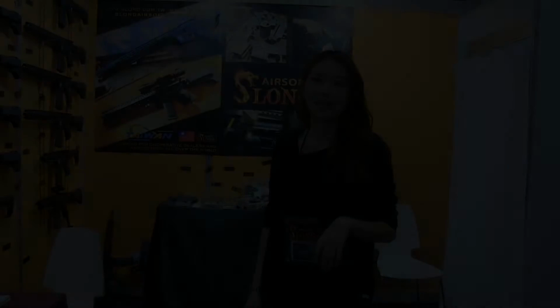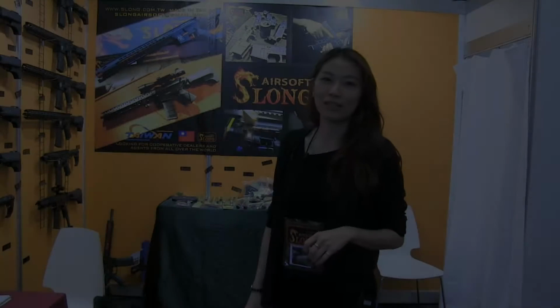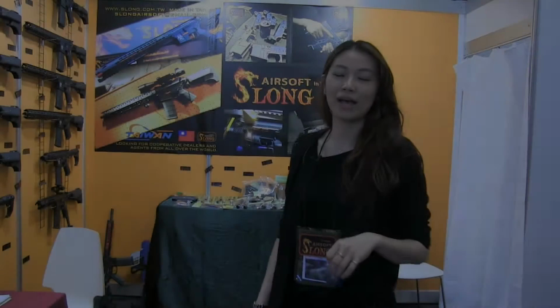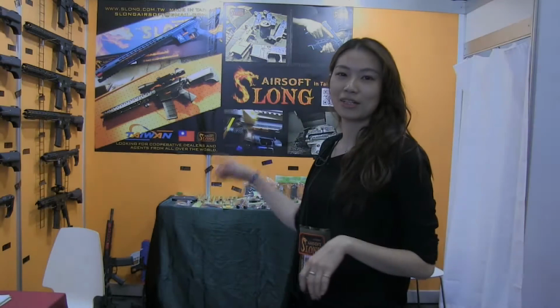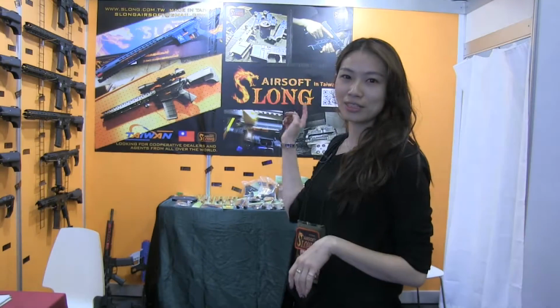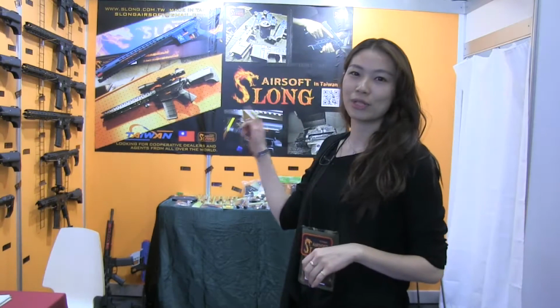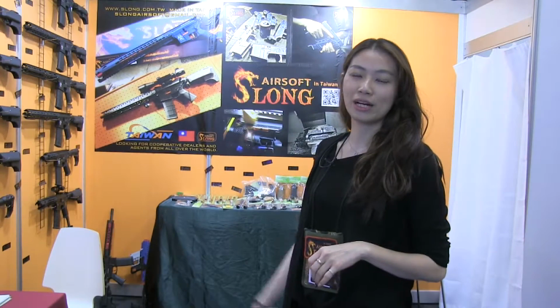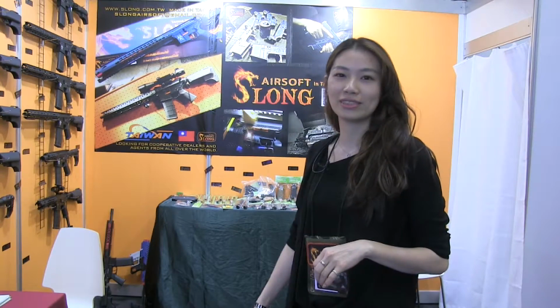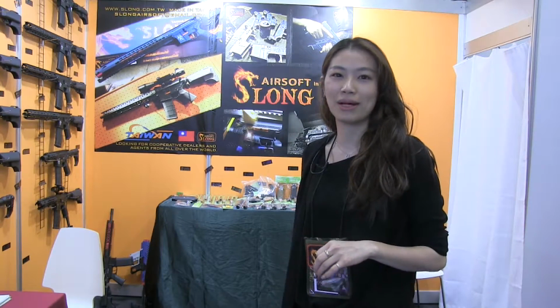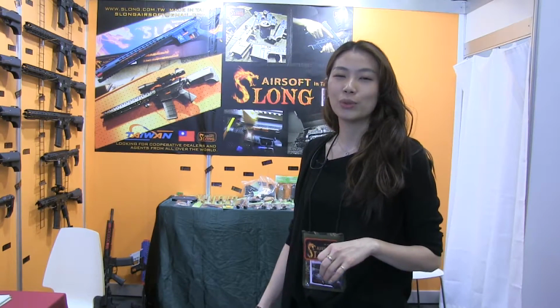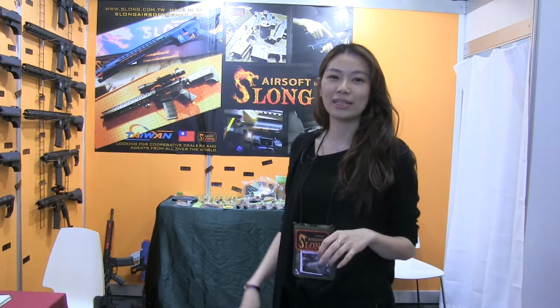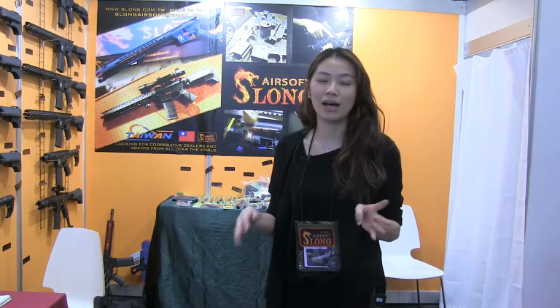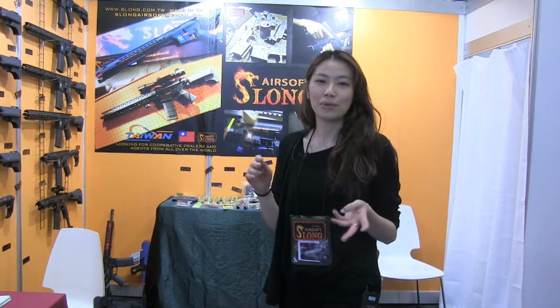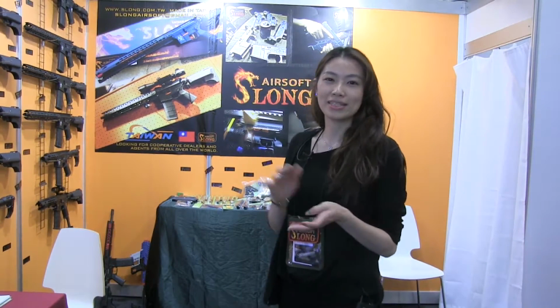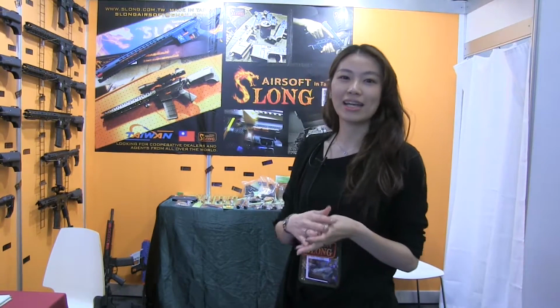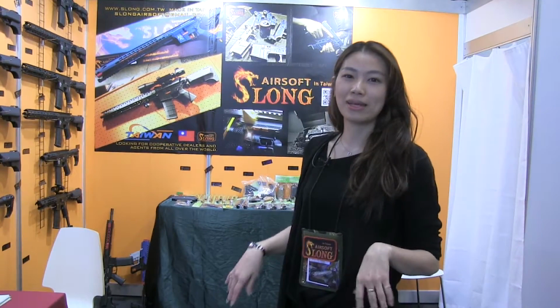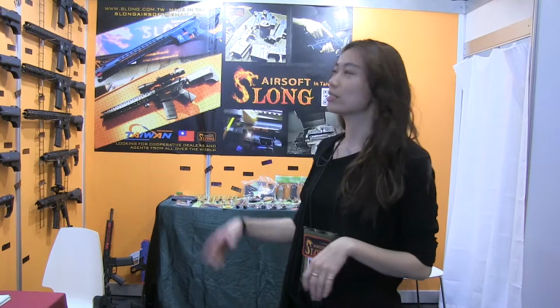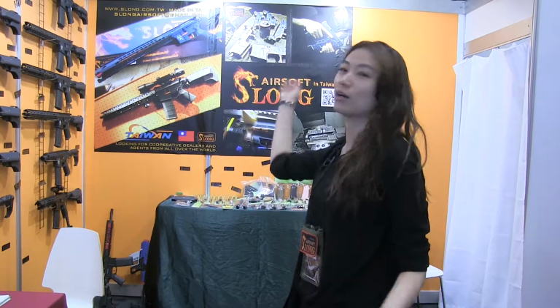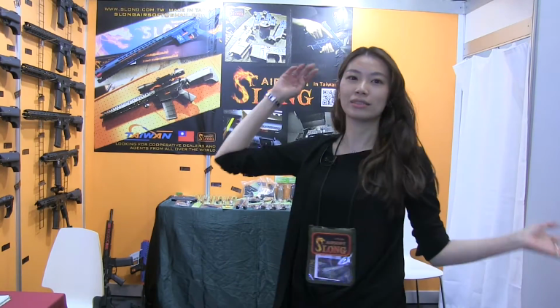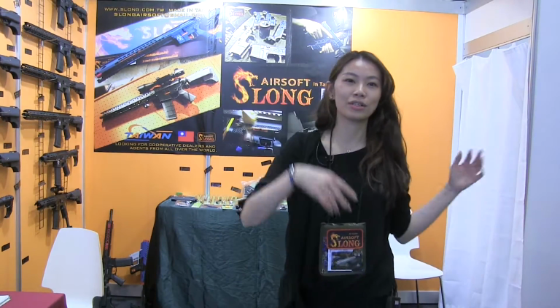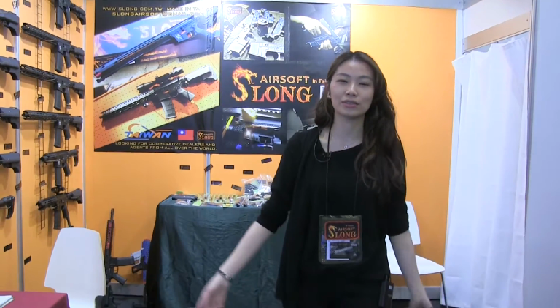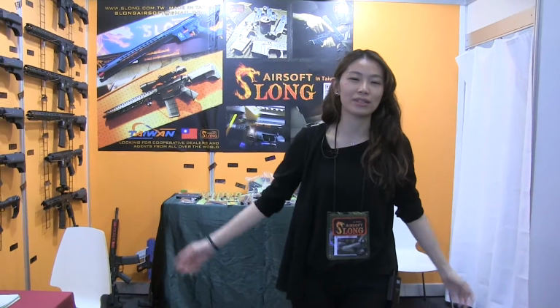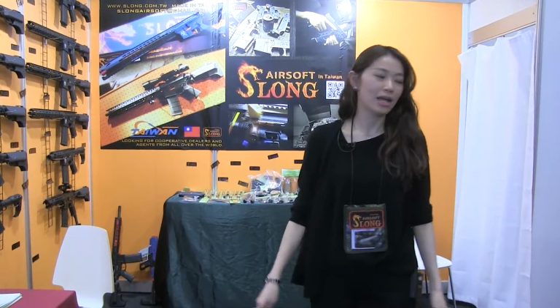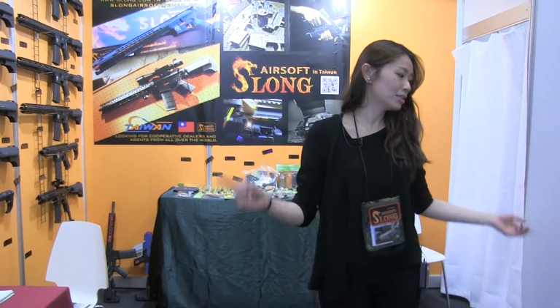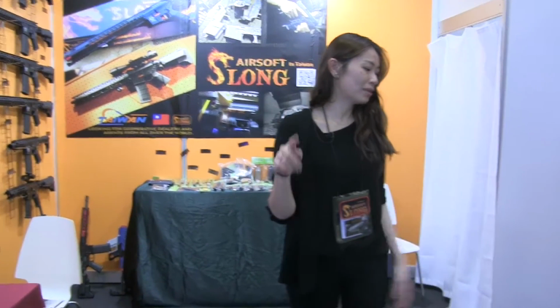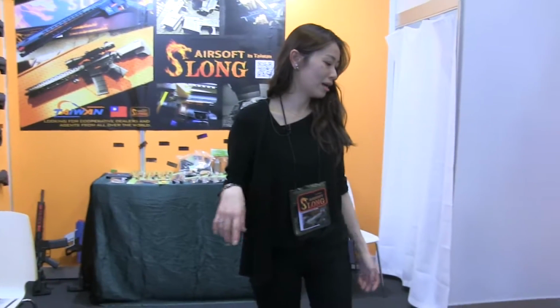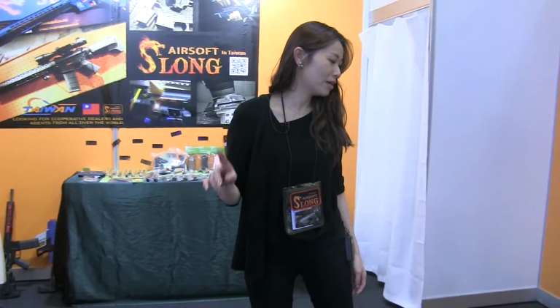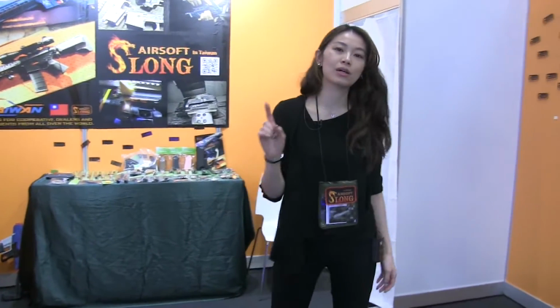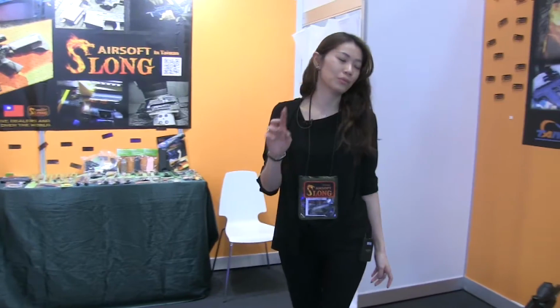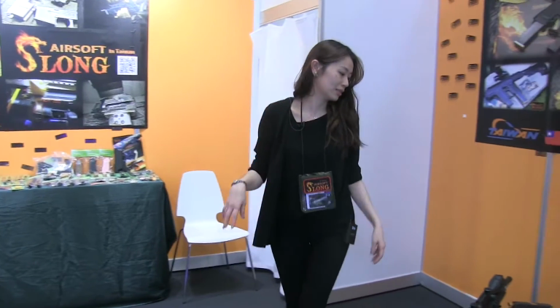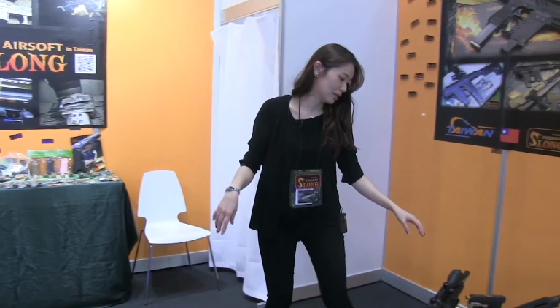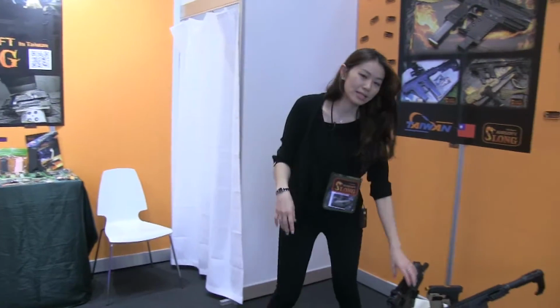Hello, we are Sloan Airsoft. We come from Taiwan. We can design and make all our Sloan products, and this one we have a new one is this.